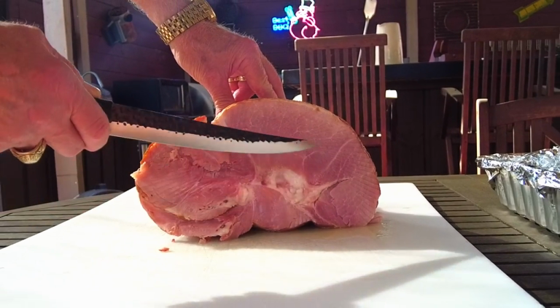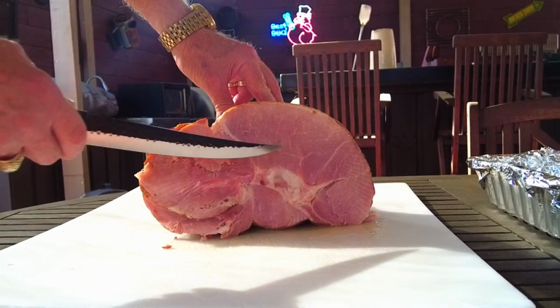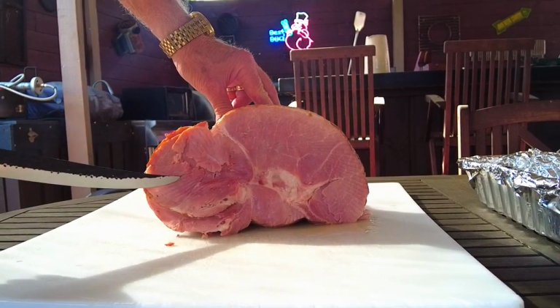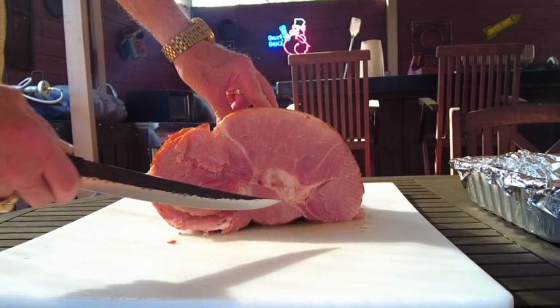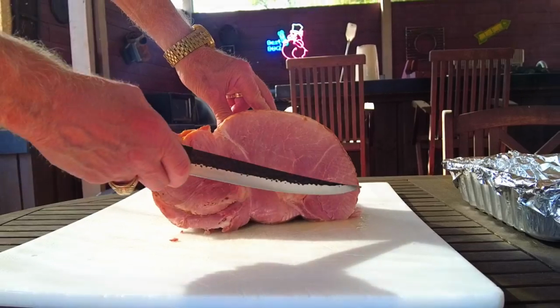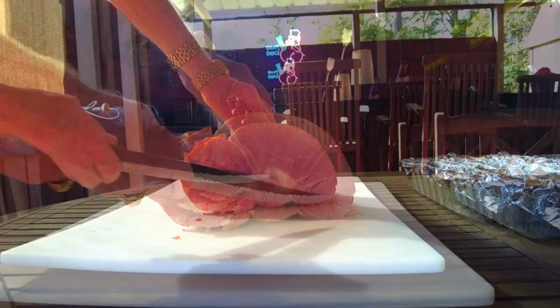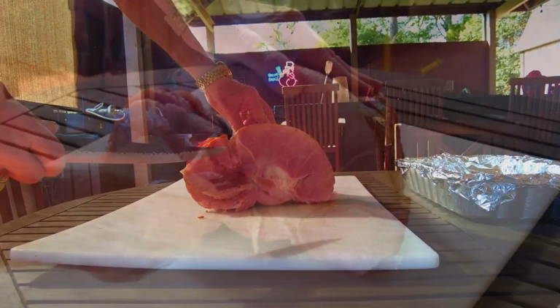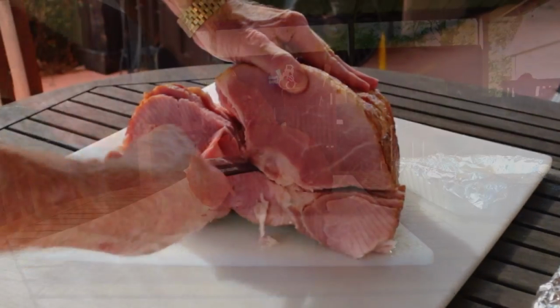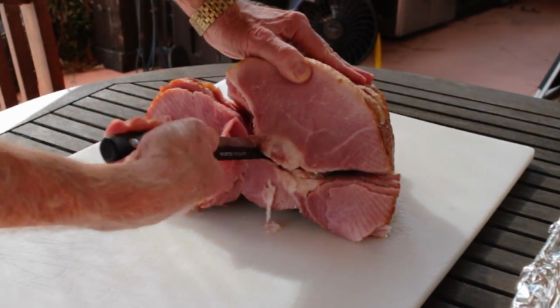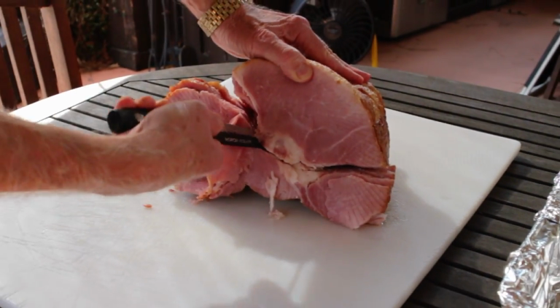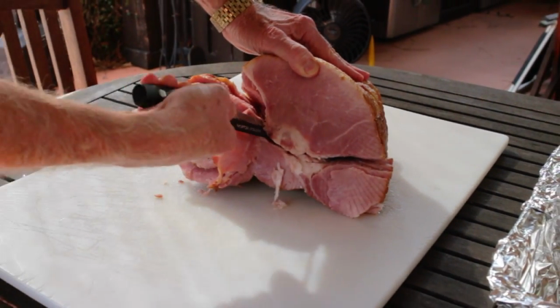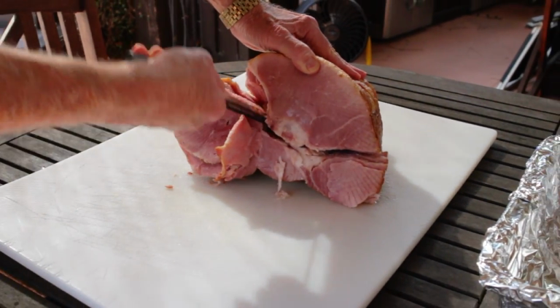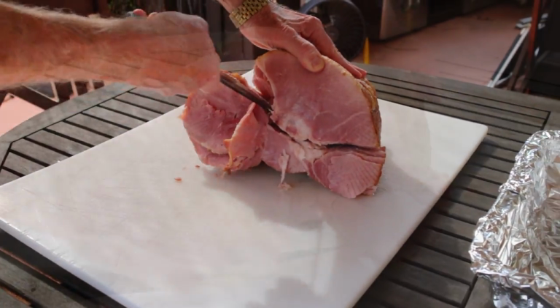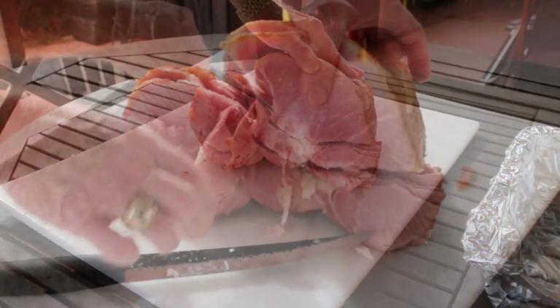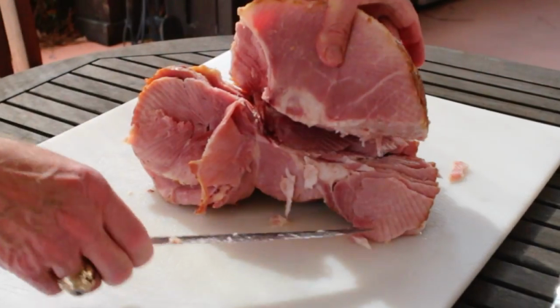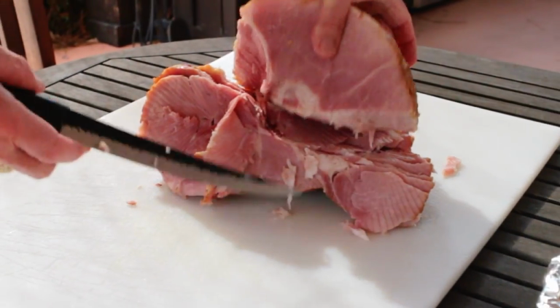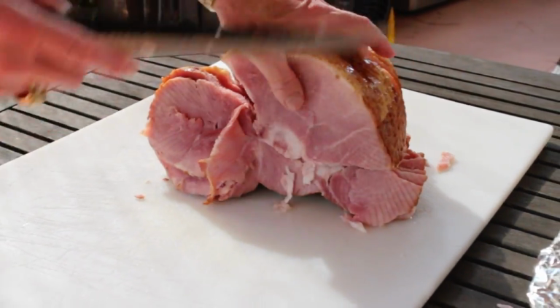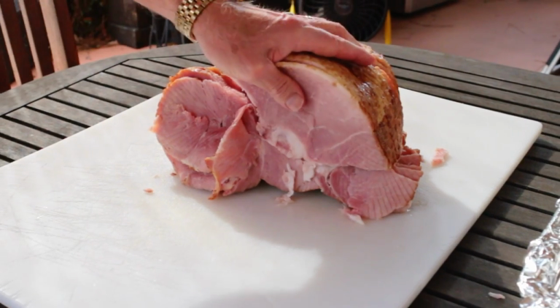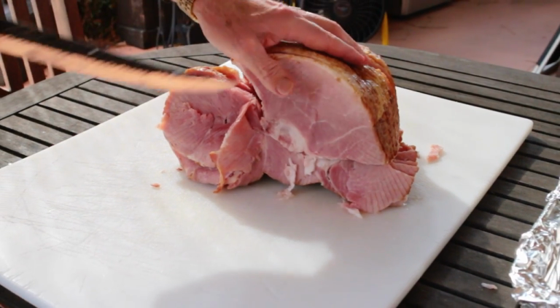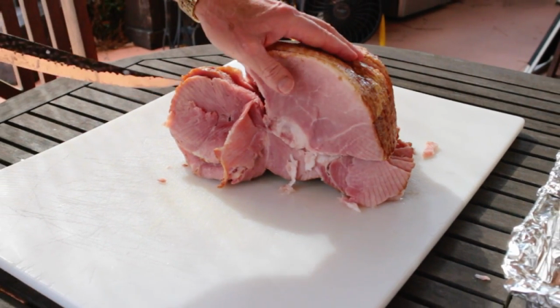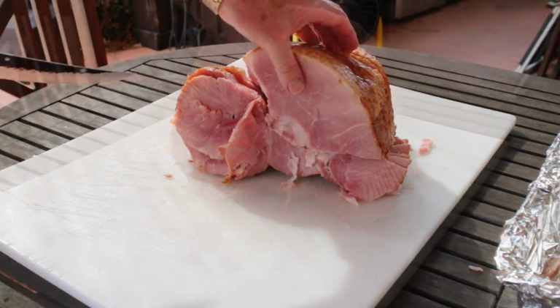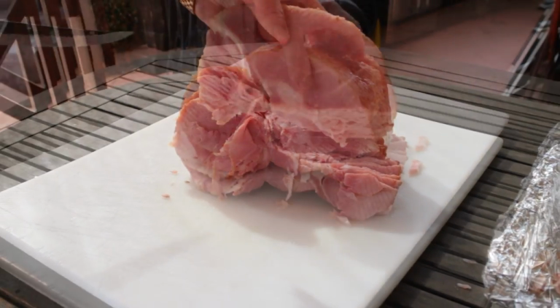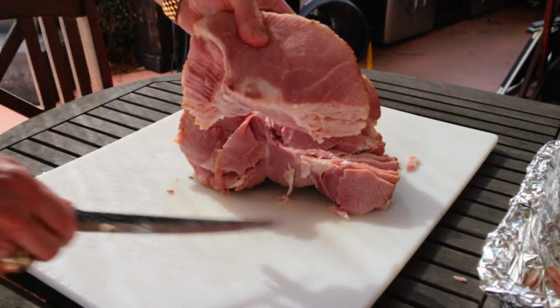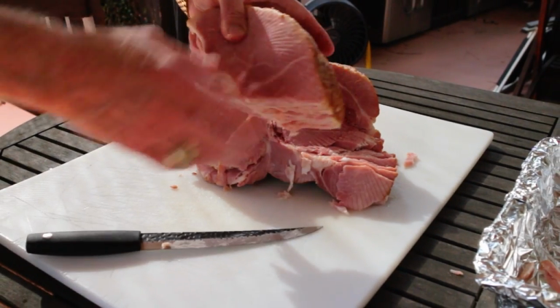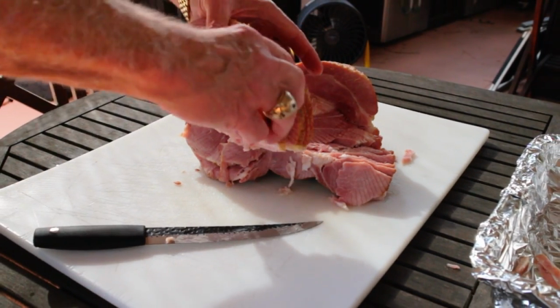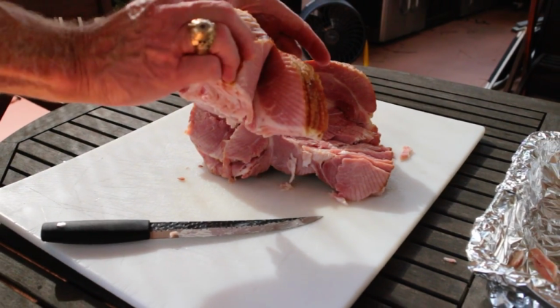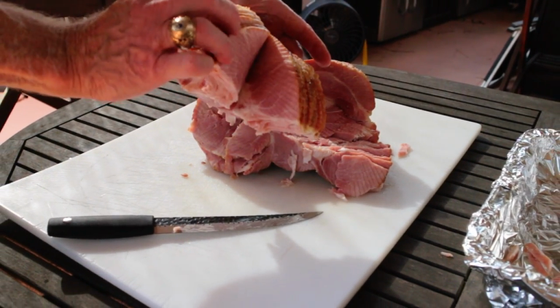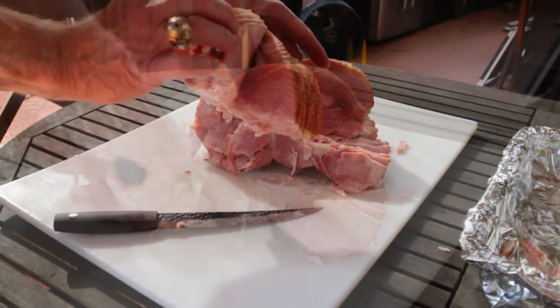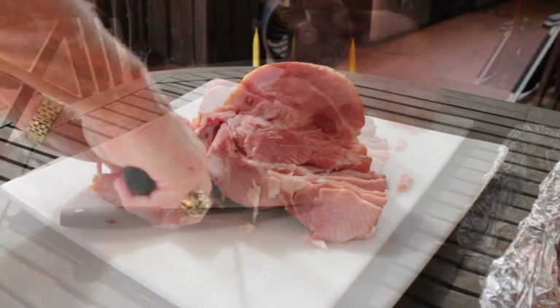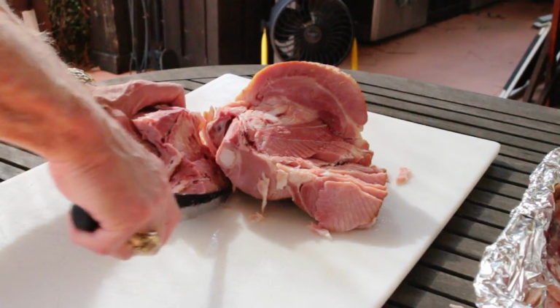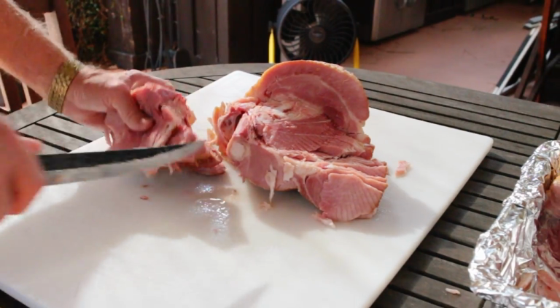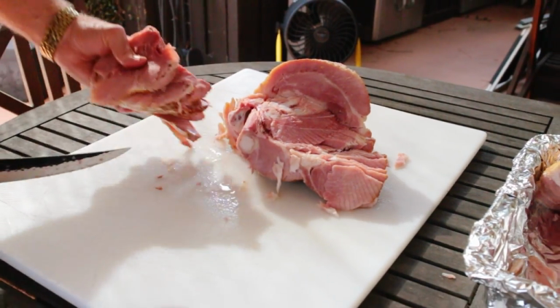One, then two, and then three. A hog has two sides, so your ham may be the mirror image of mine. Try to cut between the muscles. If you do it a little bit different, it's okay. We're trying to remove all the spiral cut pieces in three sections.